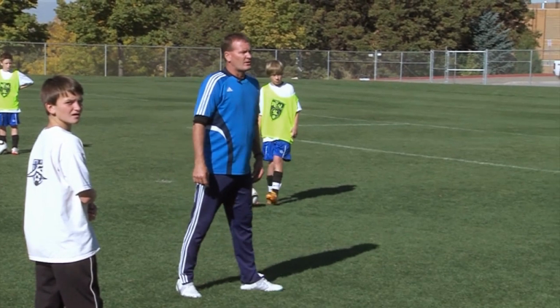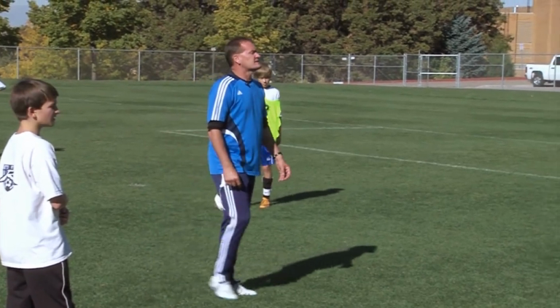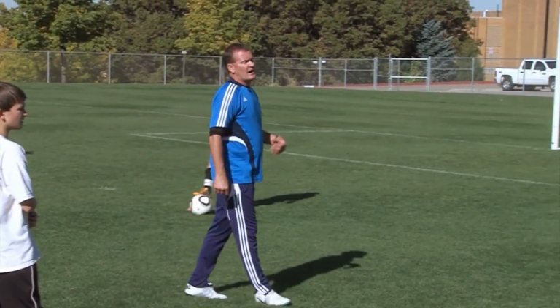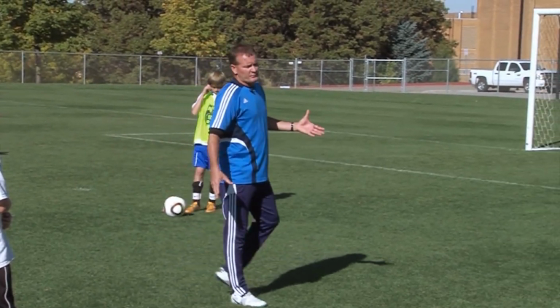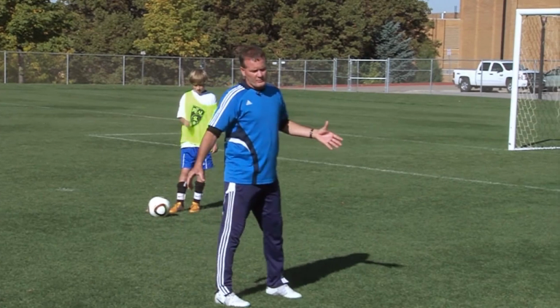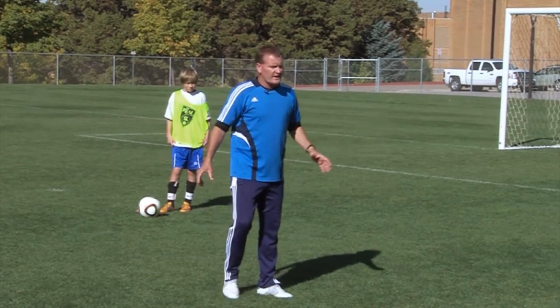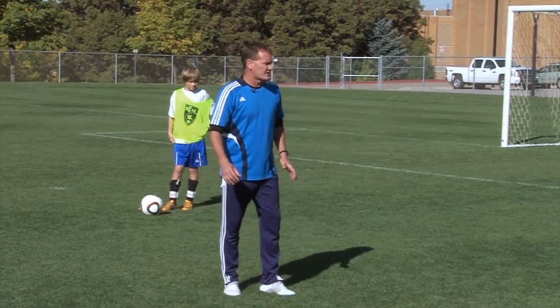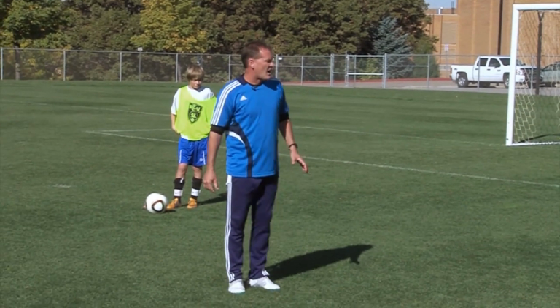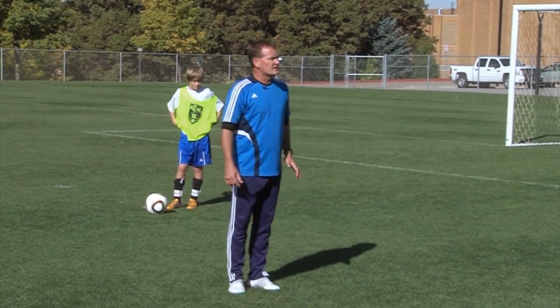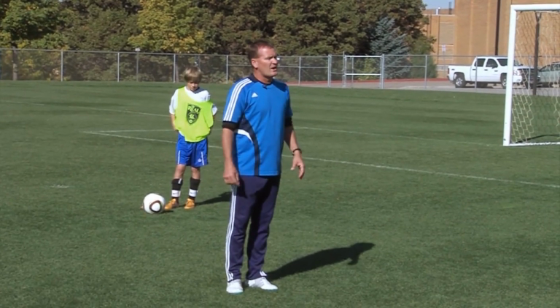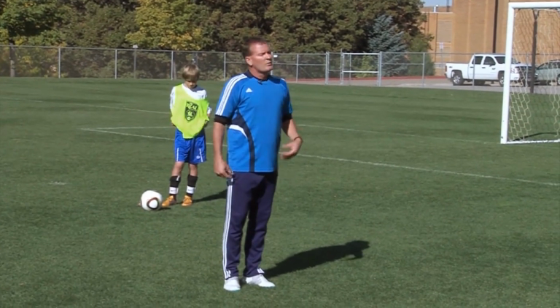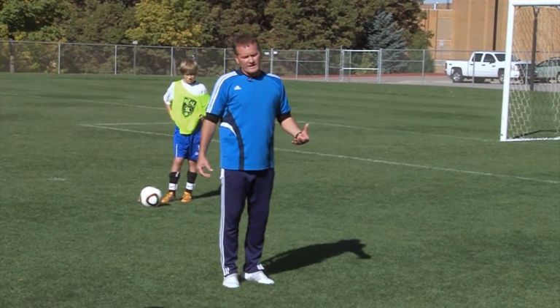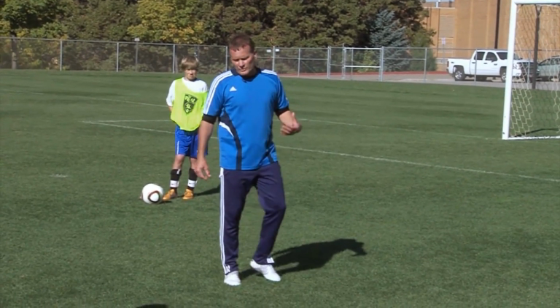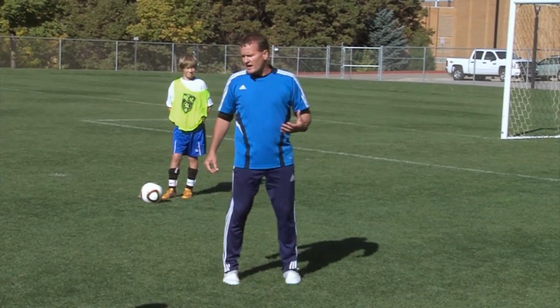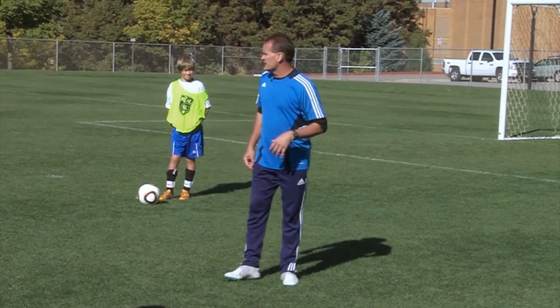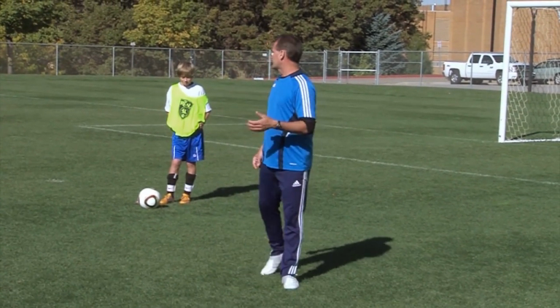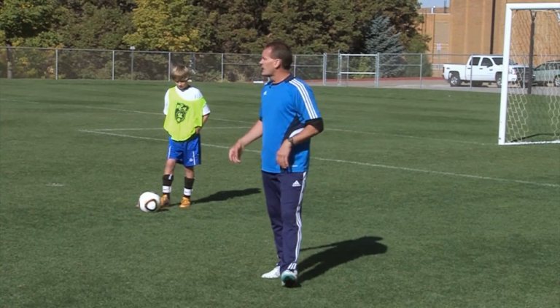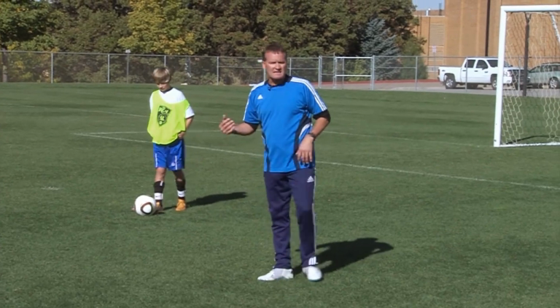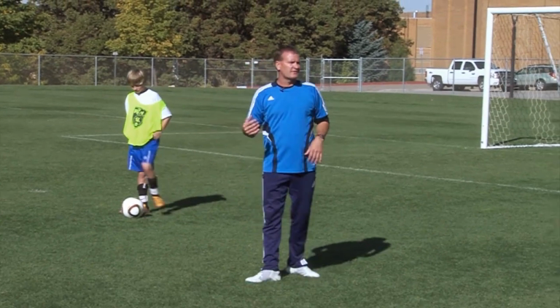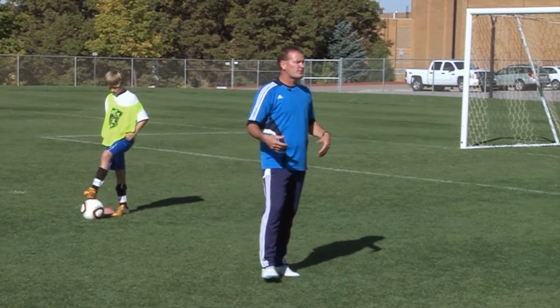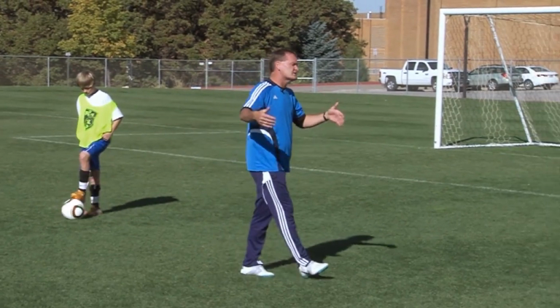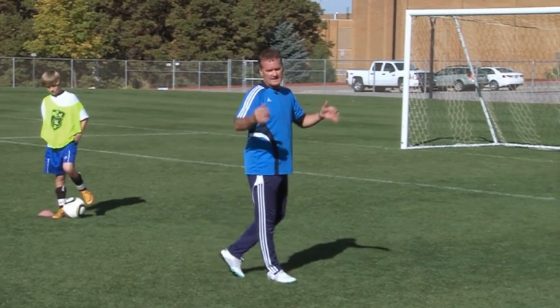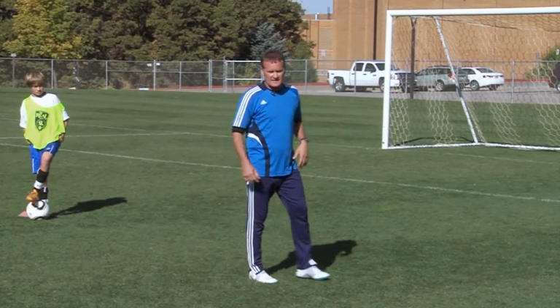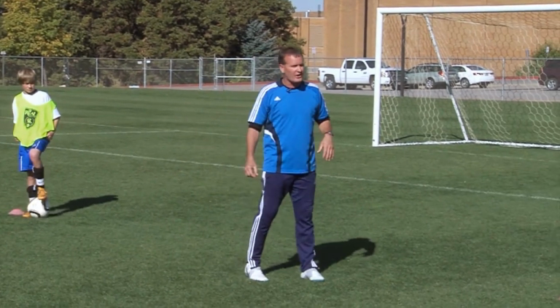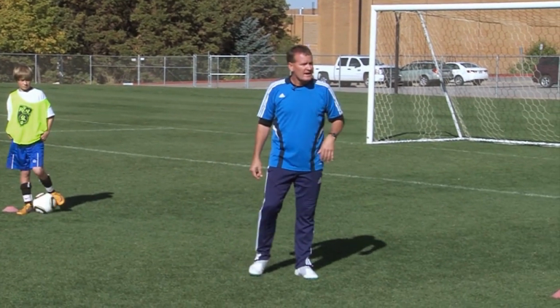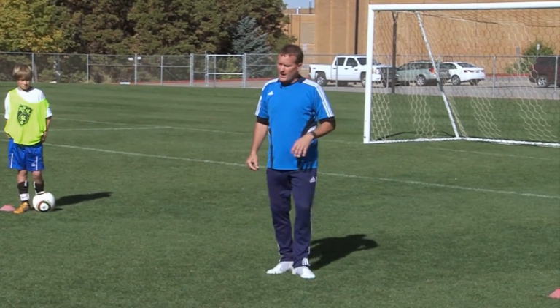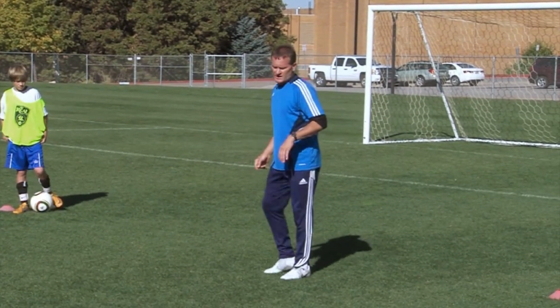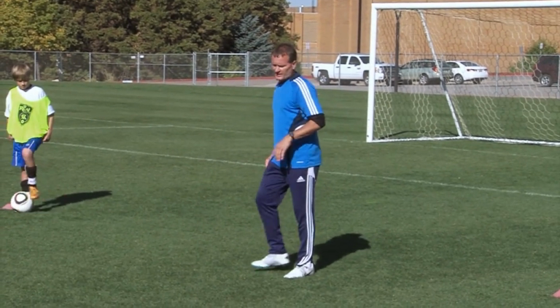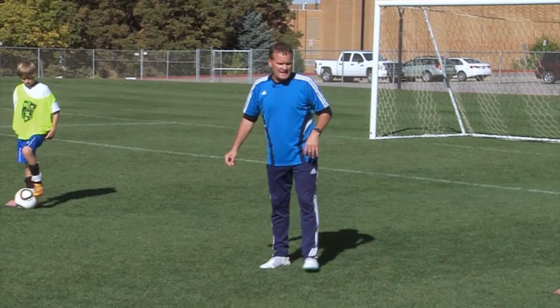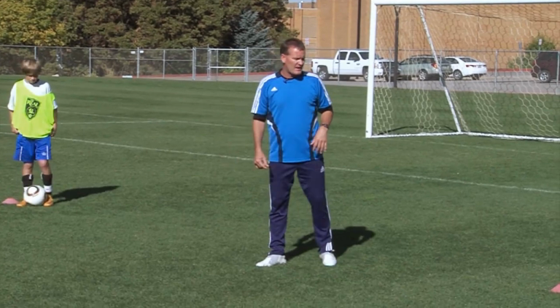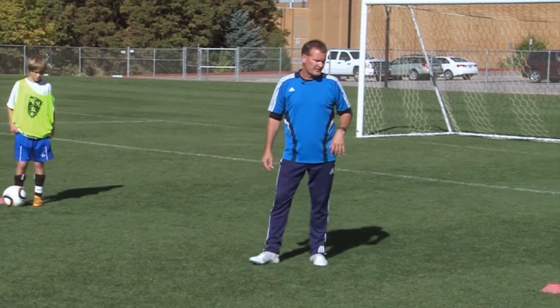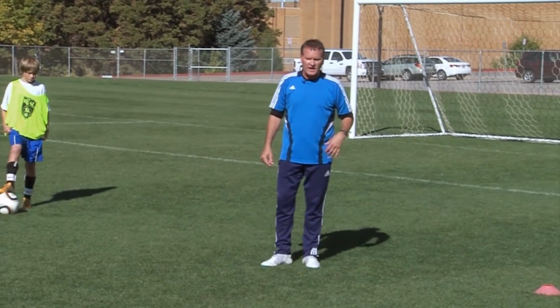Okay guys, we're gonna be working on touch on the ball. What I want to do, we'll start out real easy with a two-touch pass back and forth. Players just step to the side of your cone. We'll start with the little pass with the two touch.